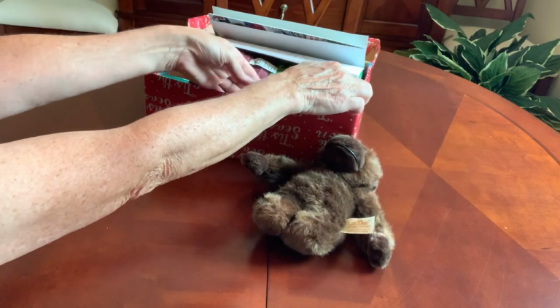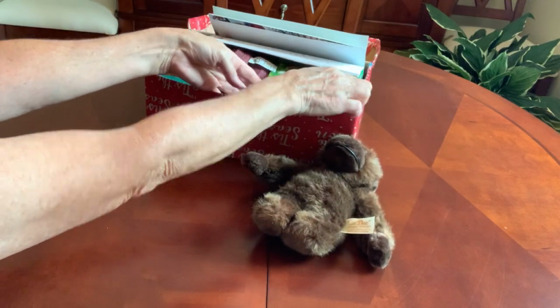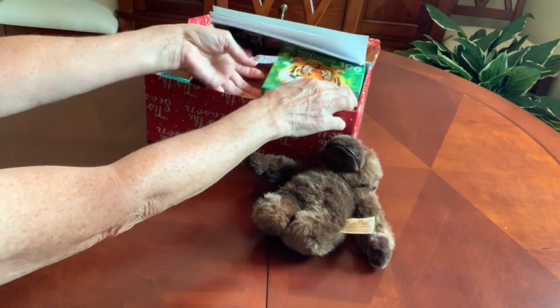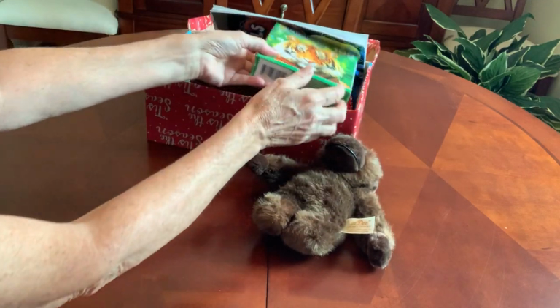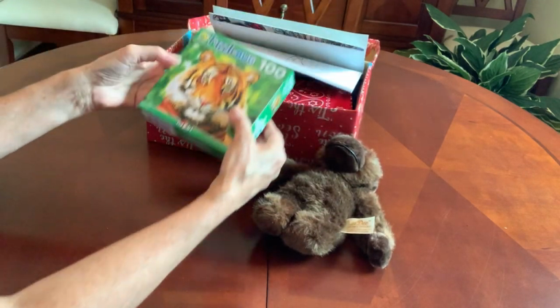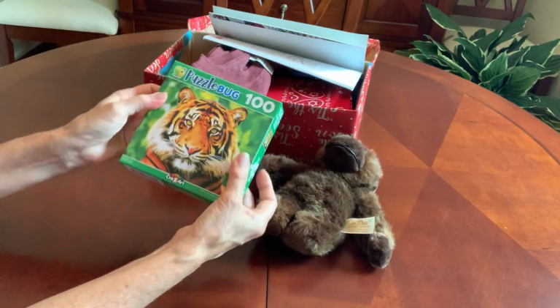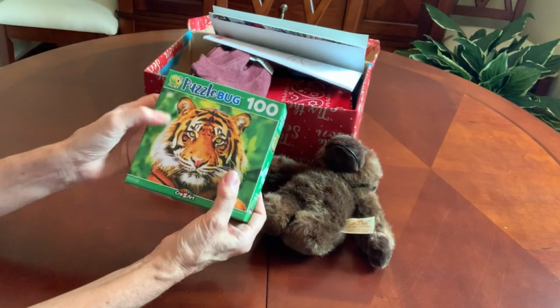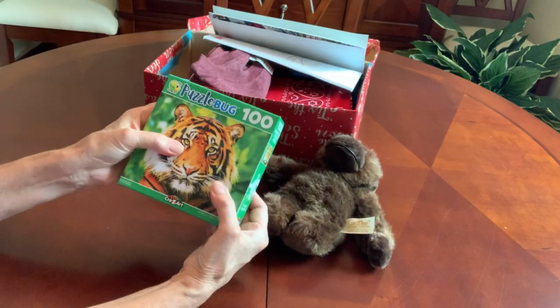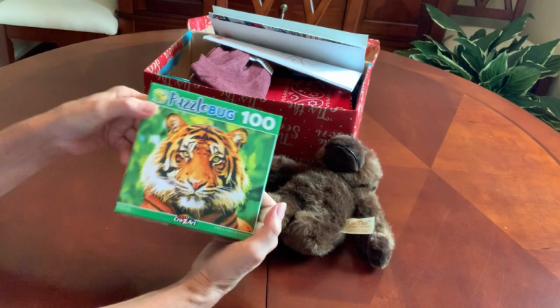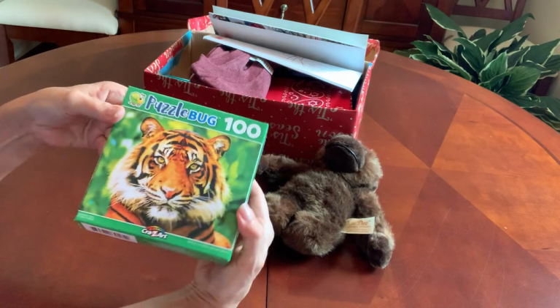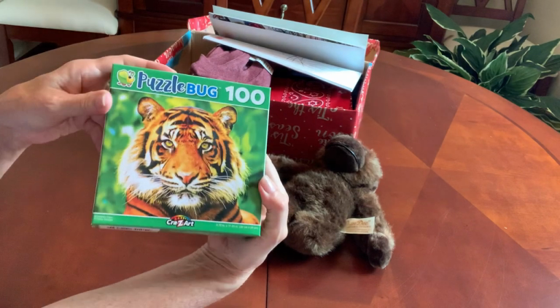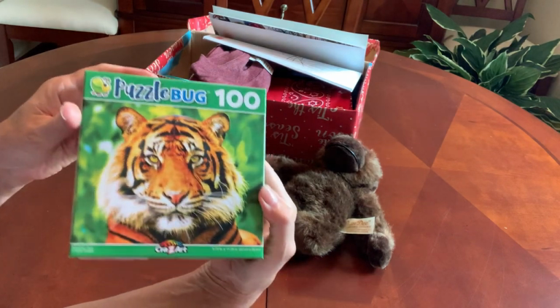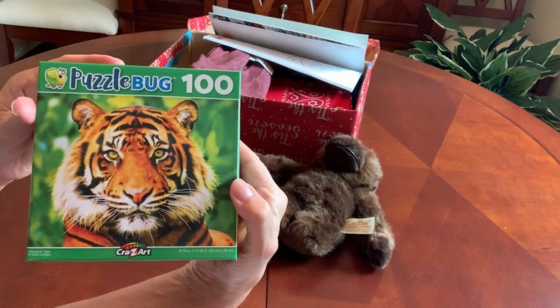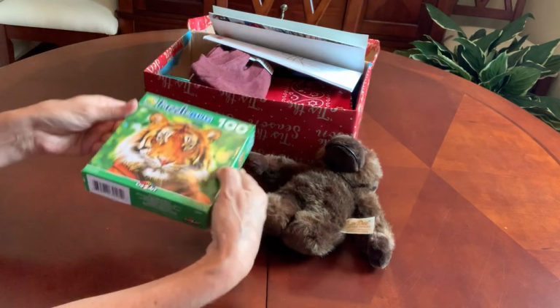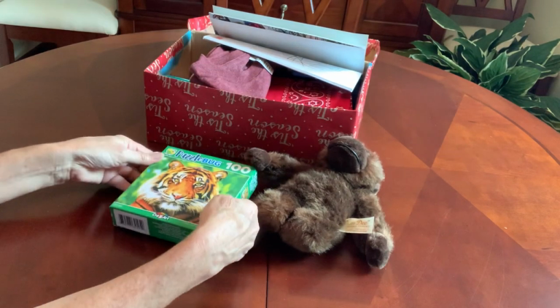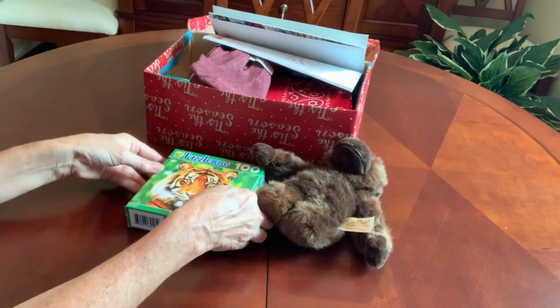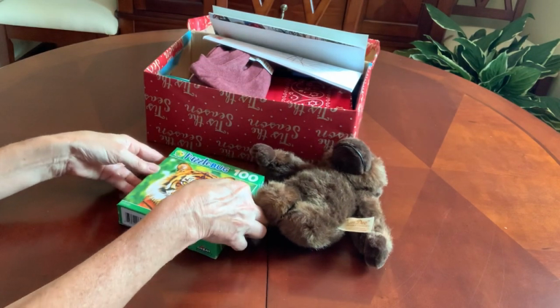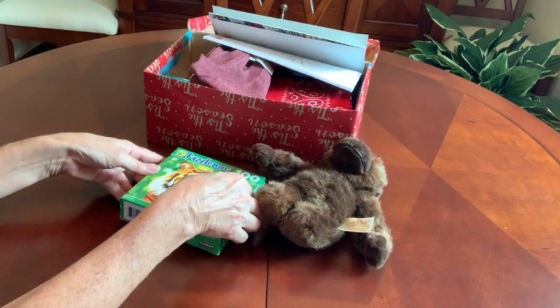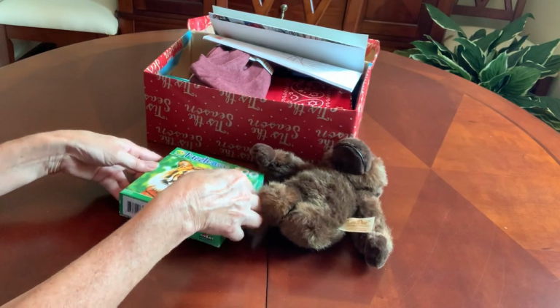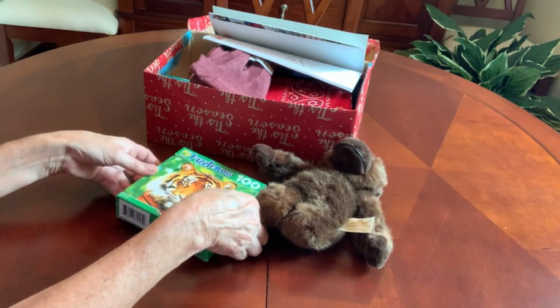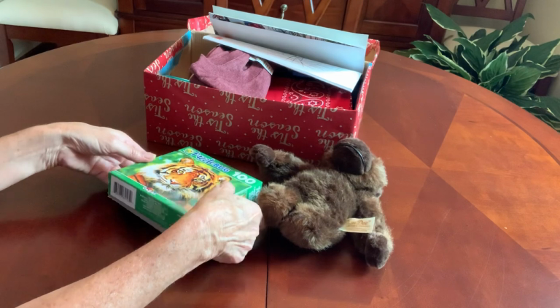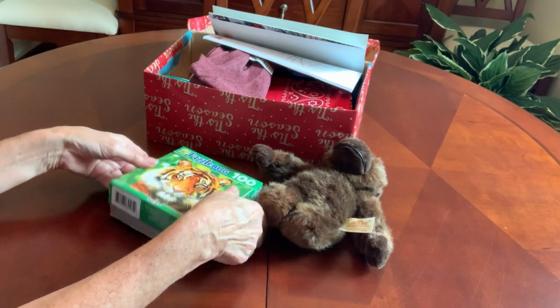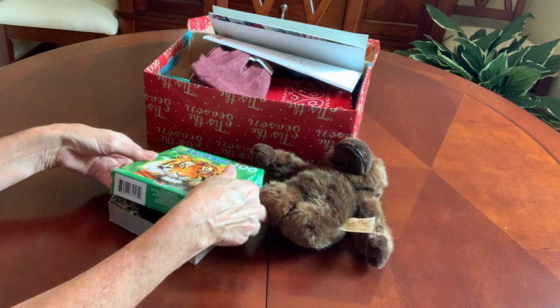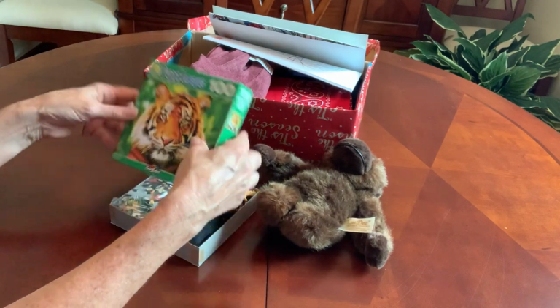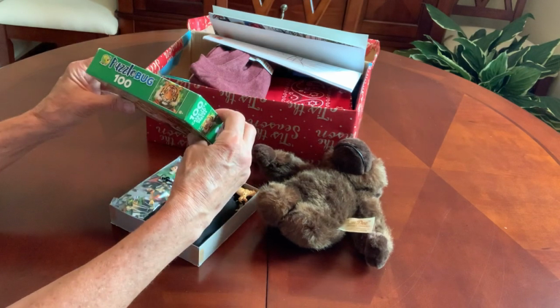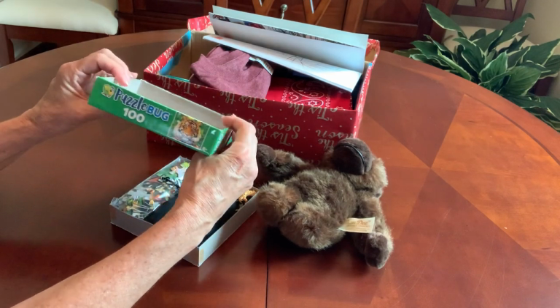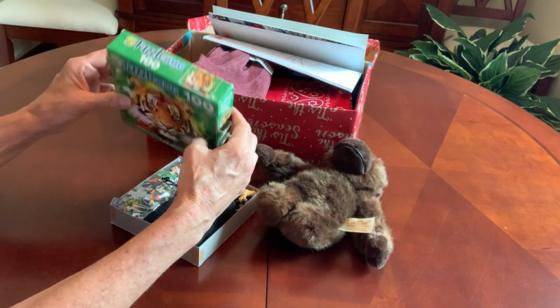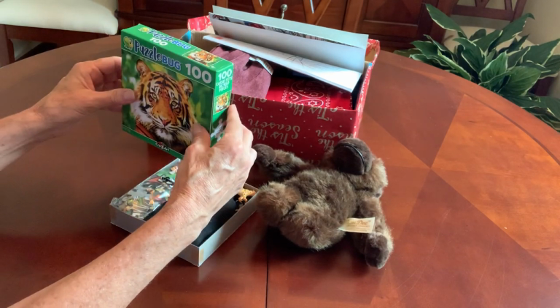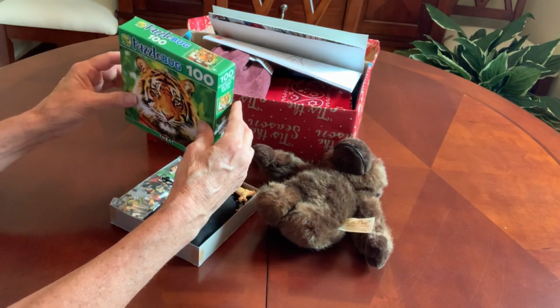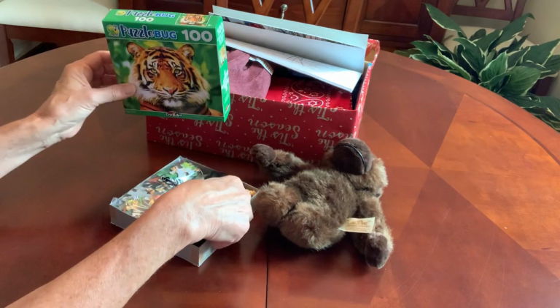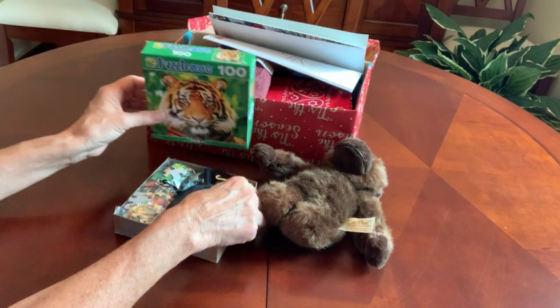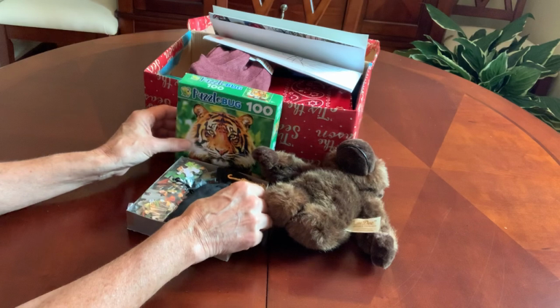I also have for him a 100-piece puzzle of a tiger. I get these at the Dollar Tree. And this is not in a collapsible box,